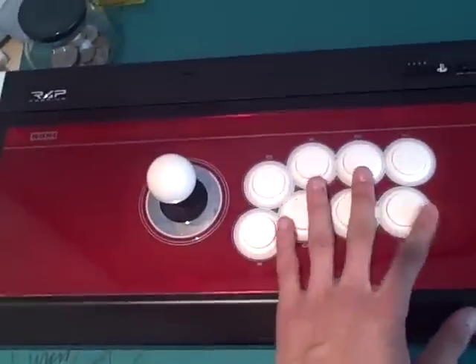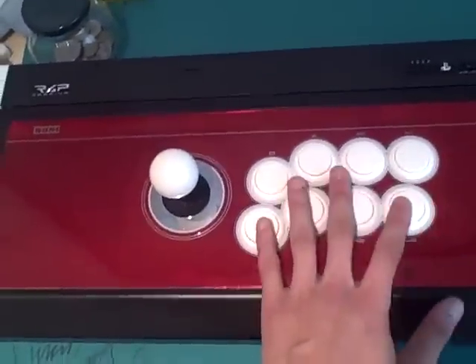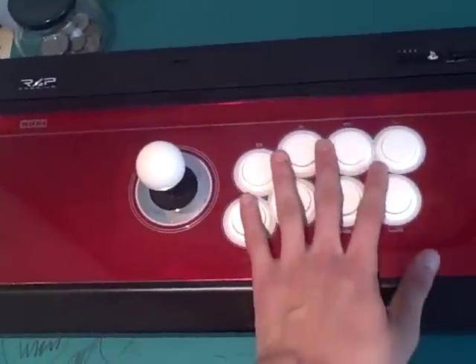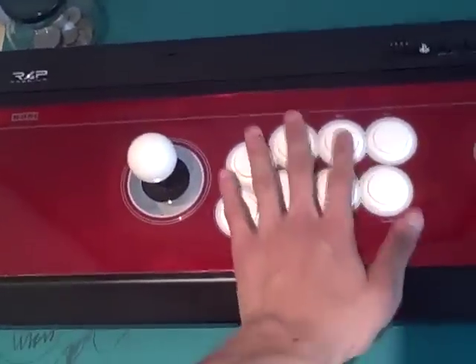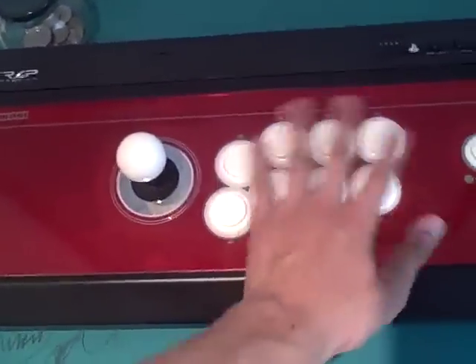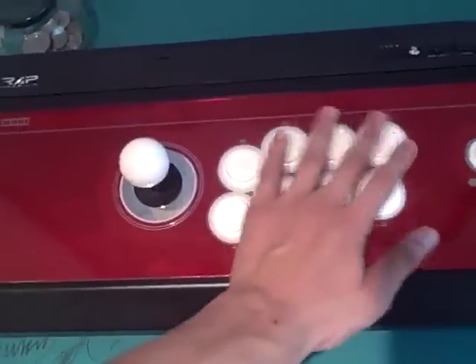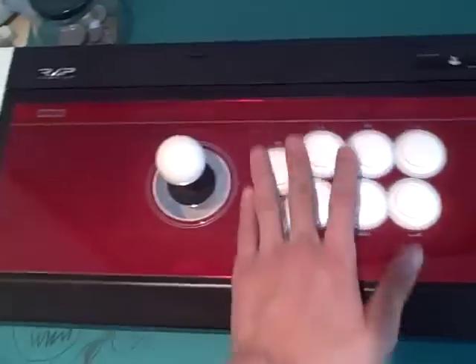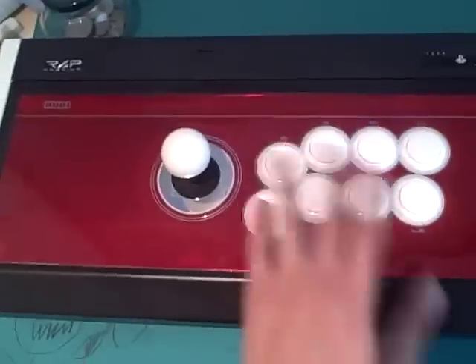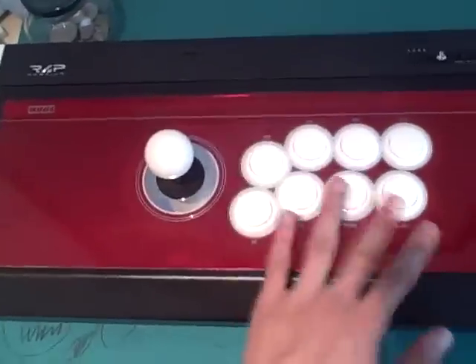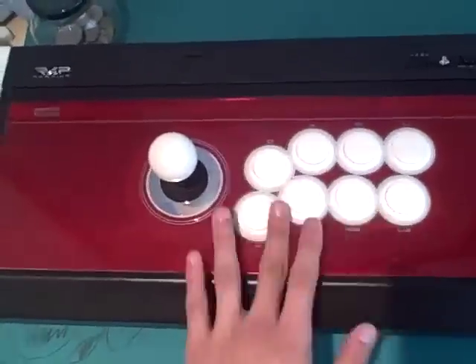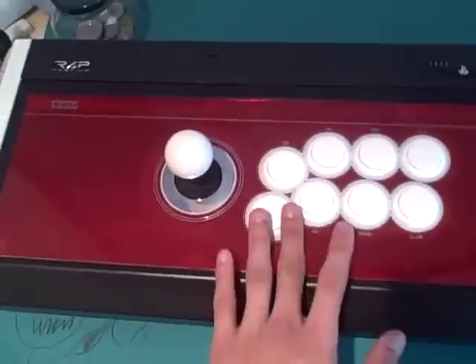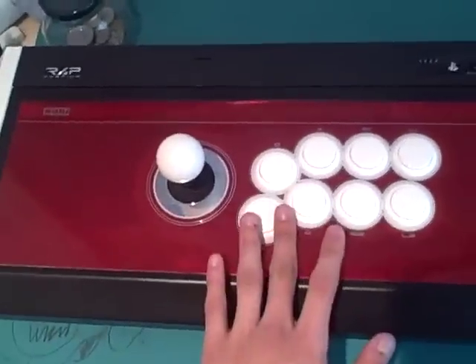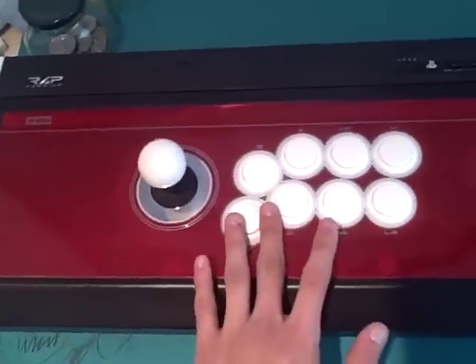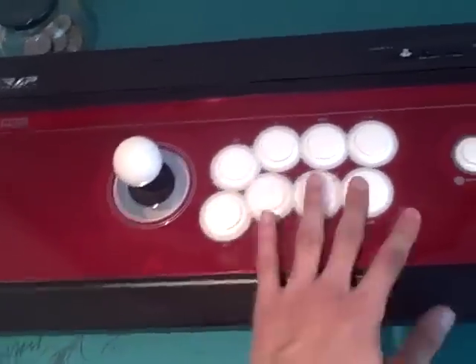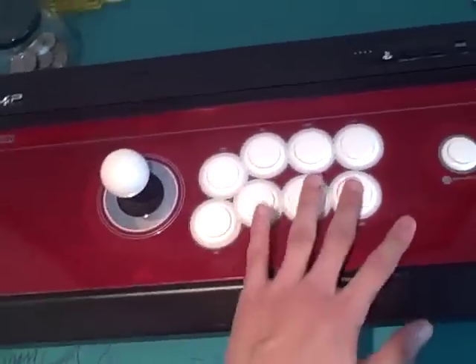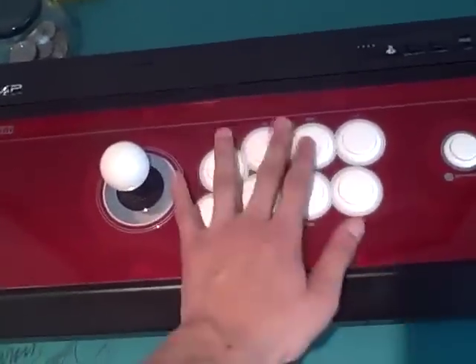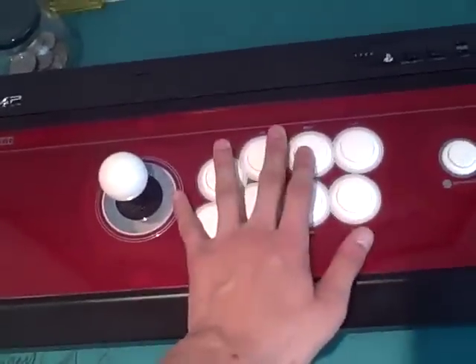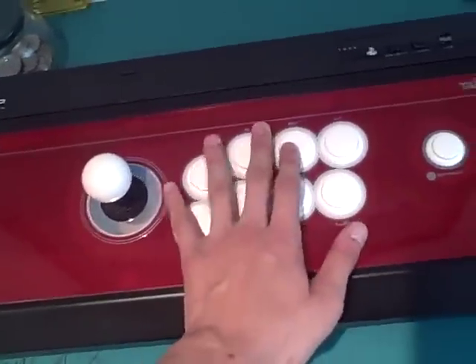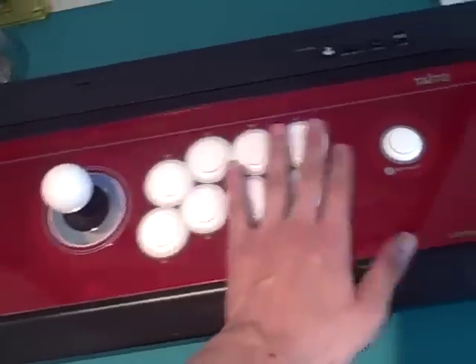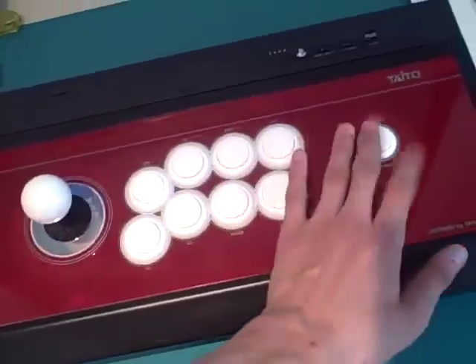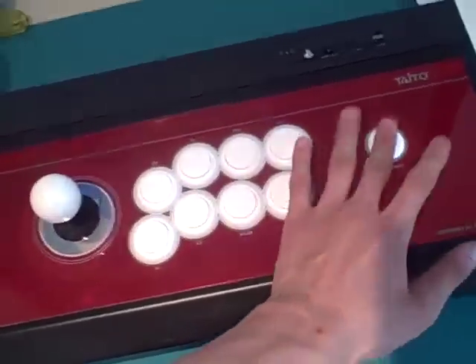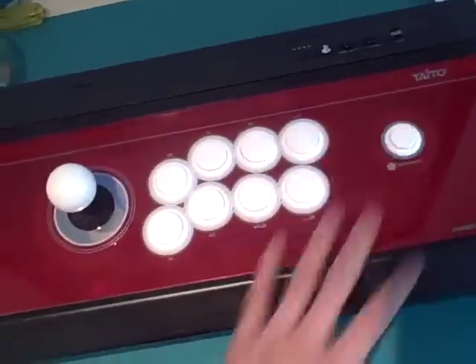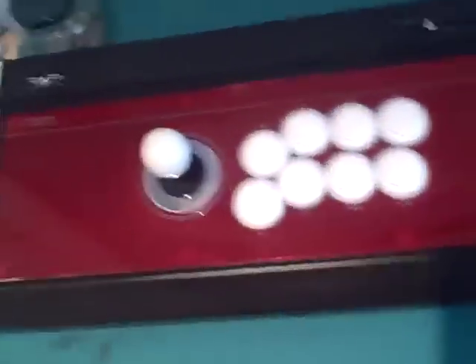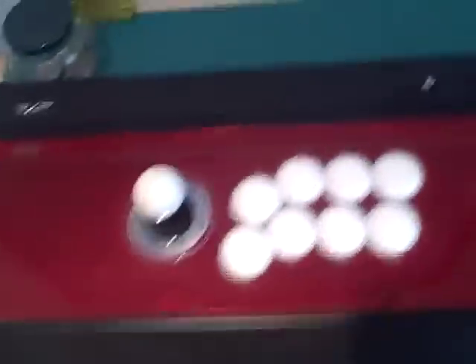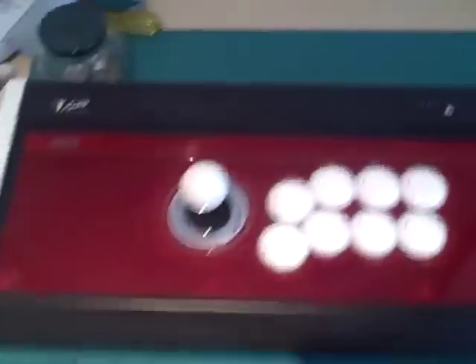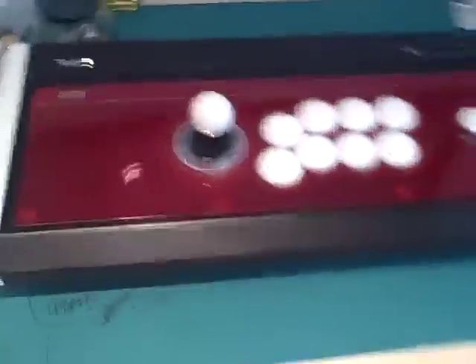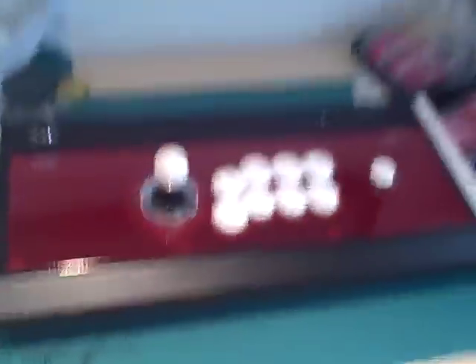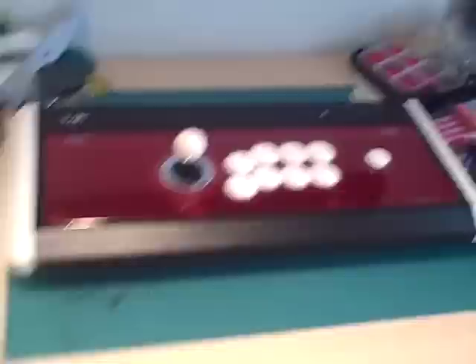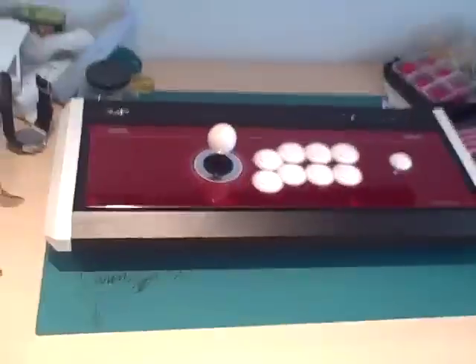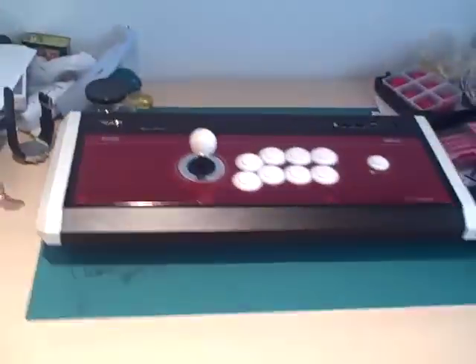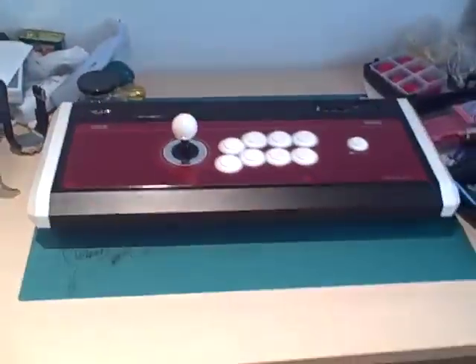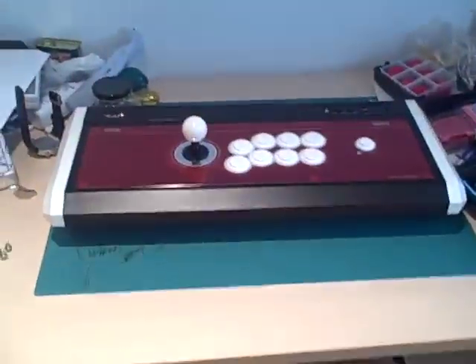Button placements as well — these are the standard Japanese cabinet style buttons. And of course you've got the start button right there. It's a very nice stick.